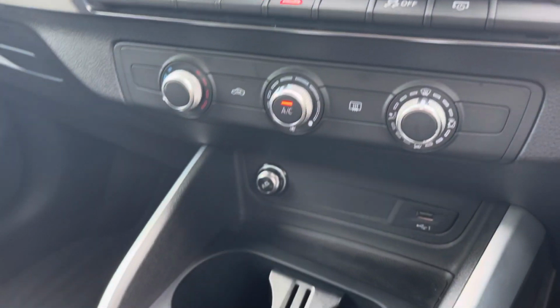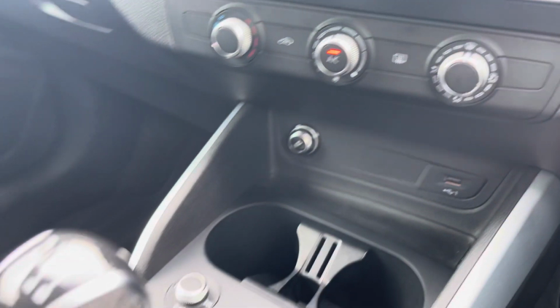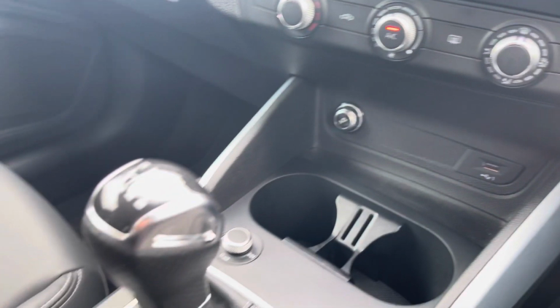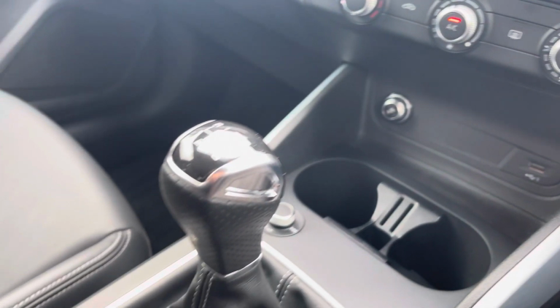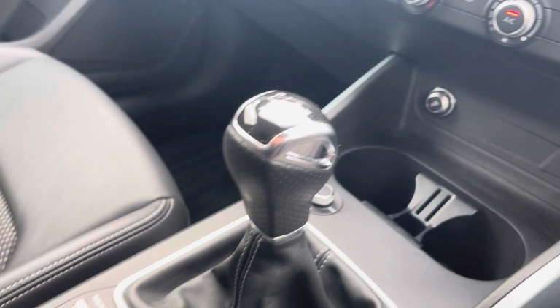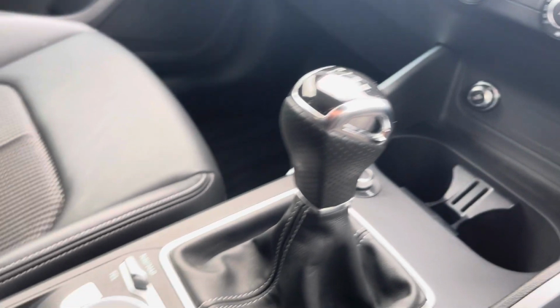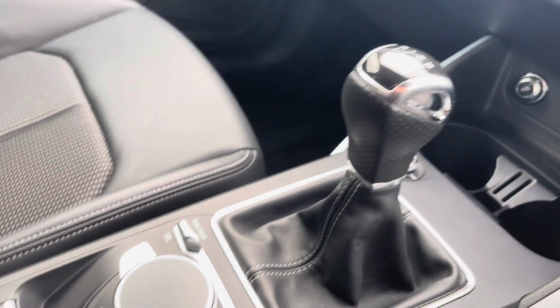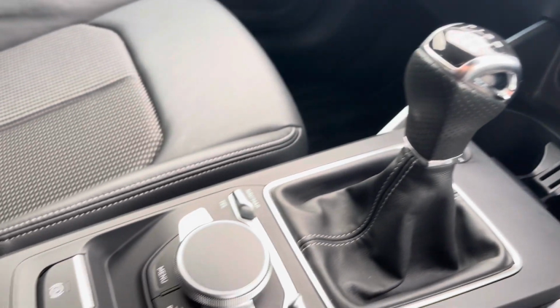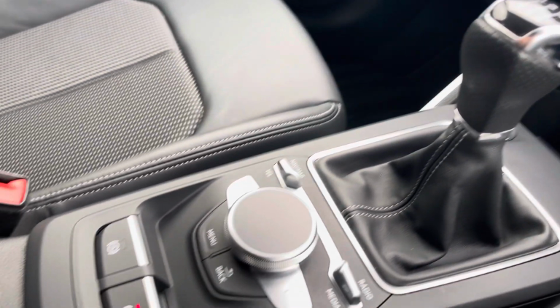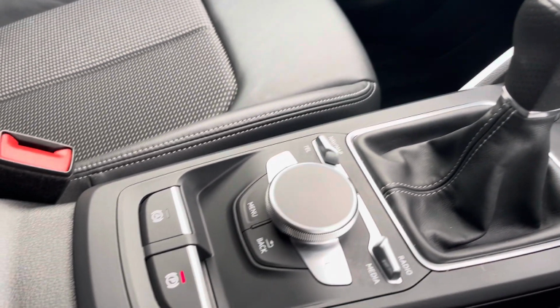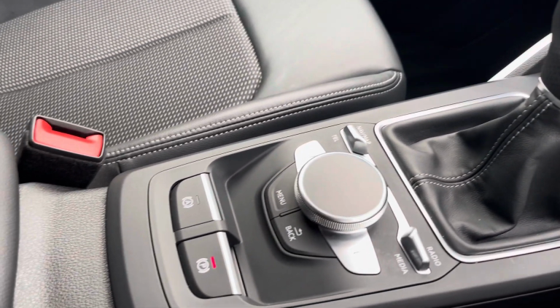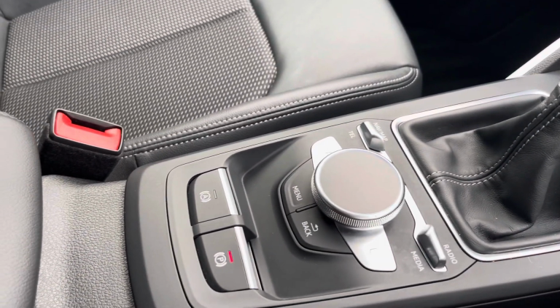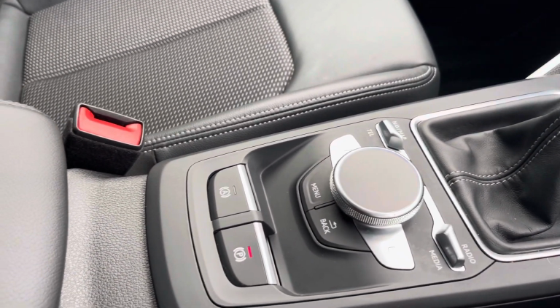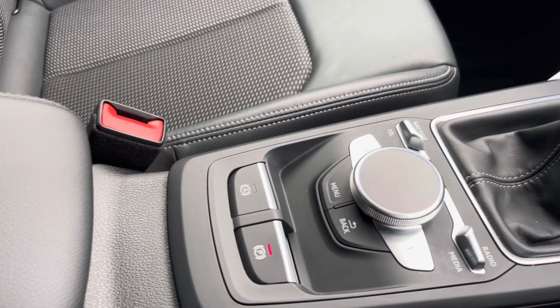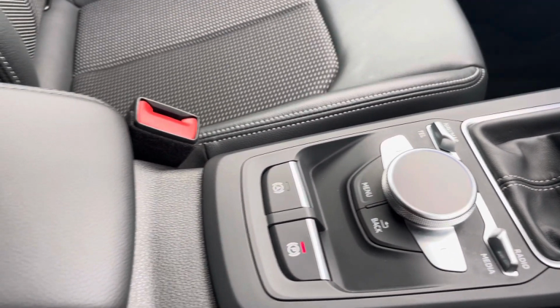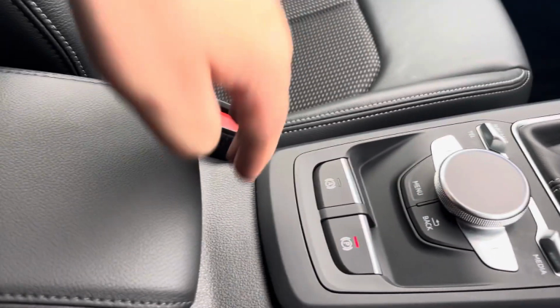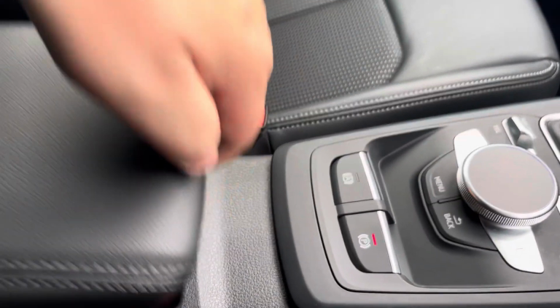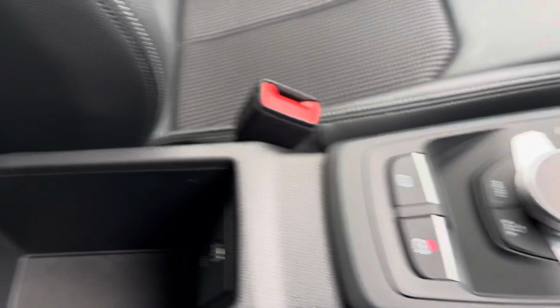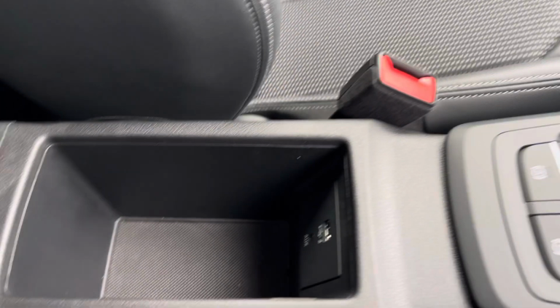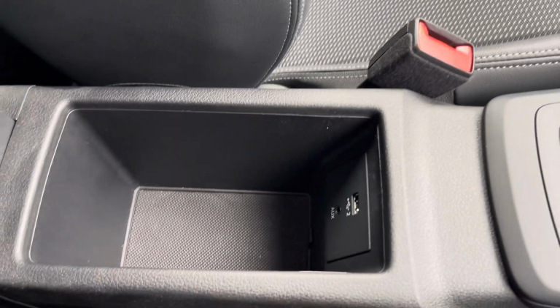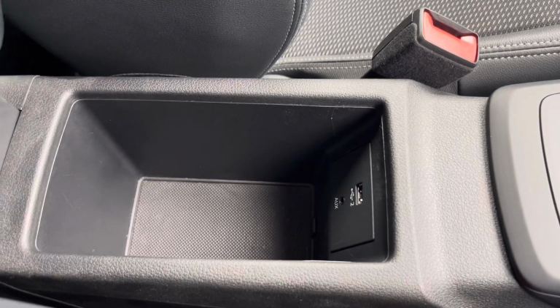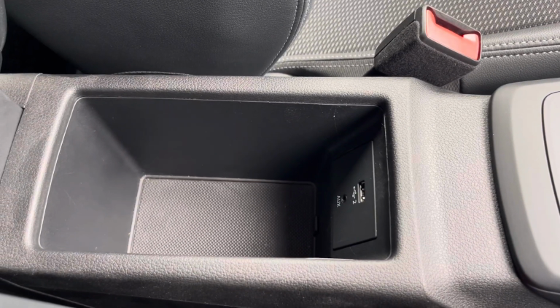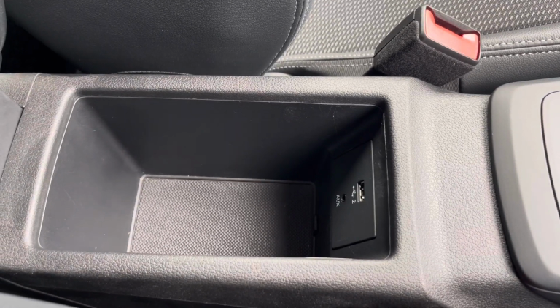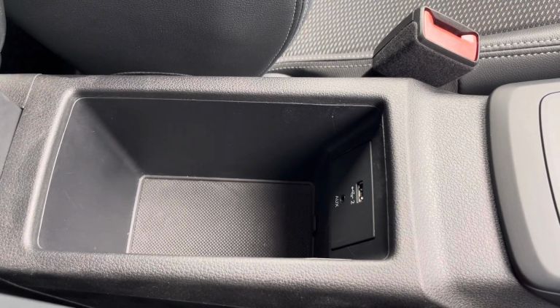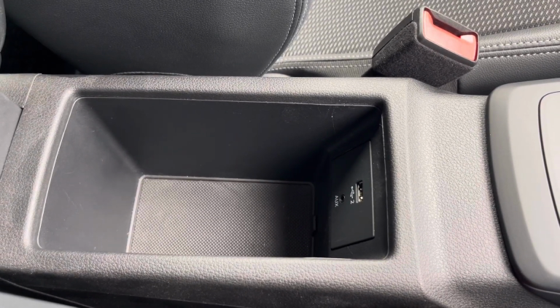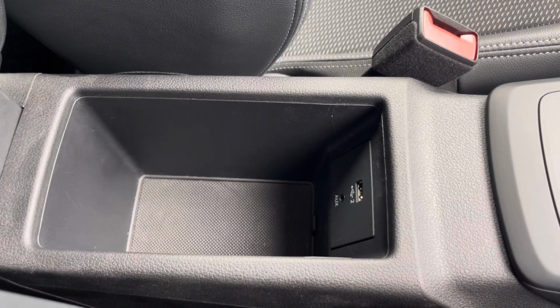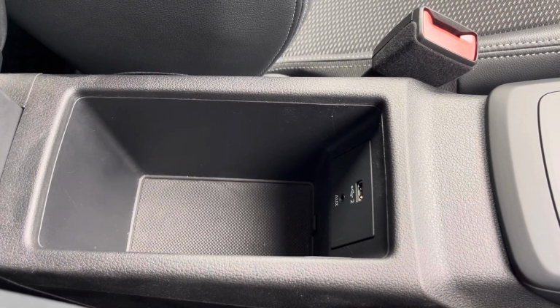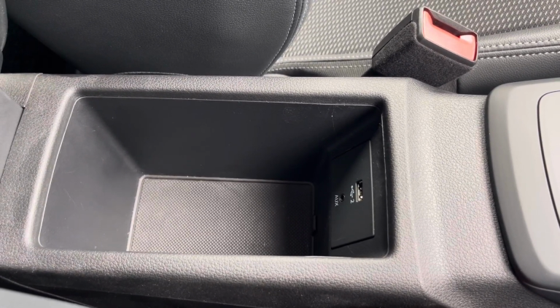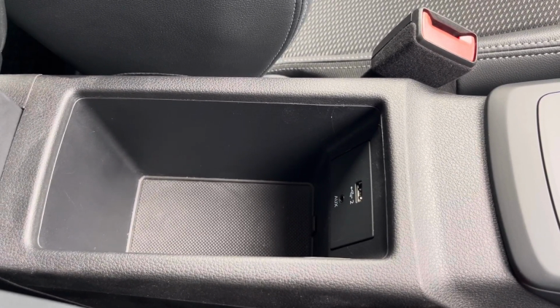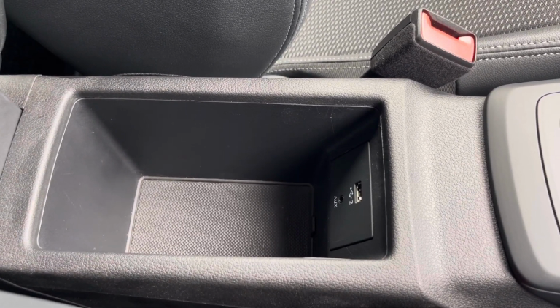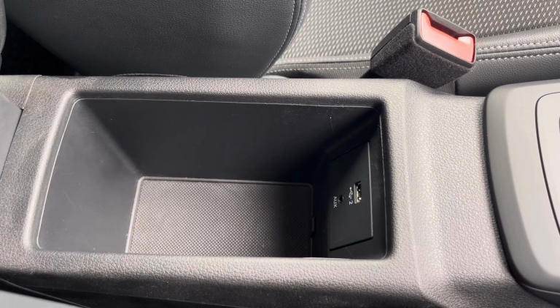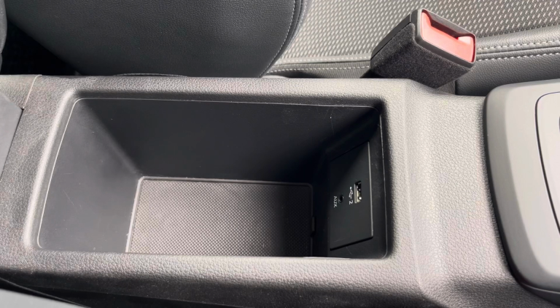Moving further down, we have the volume adjustment, your manual gearbox, a dial with a menu and a few shortcuts, electric parking brake, and finally an armrest with a little bit of storage and a USB port — handy to charge your phone, store your wallet, or anything else on any journey.